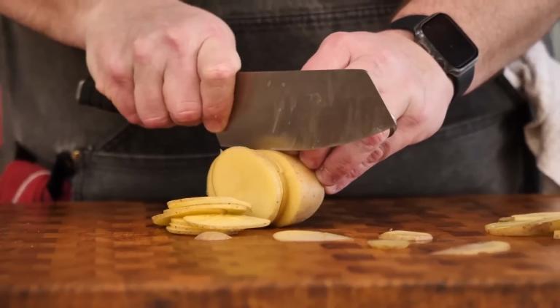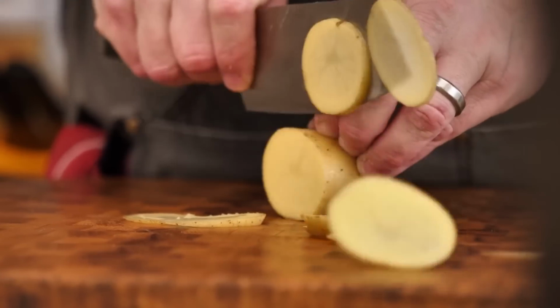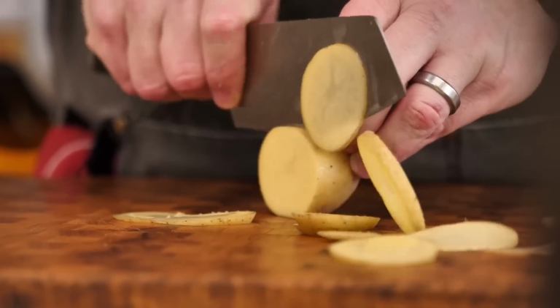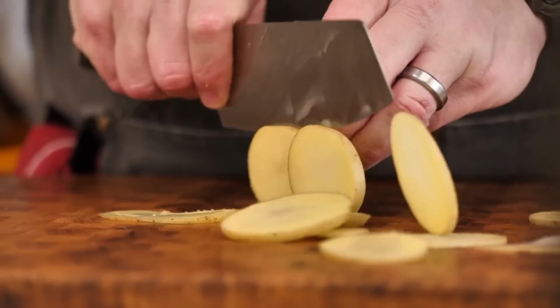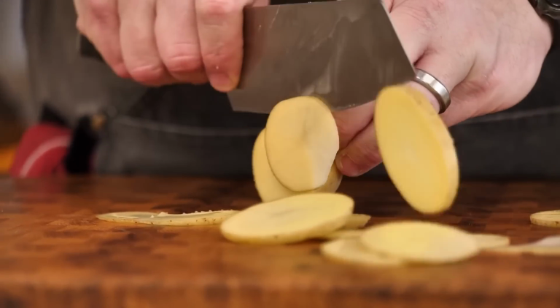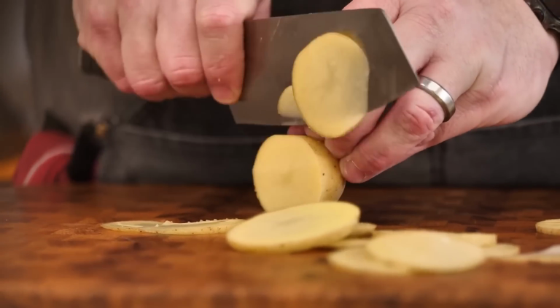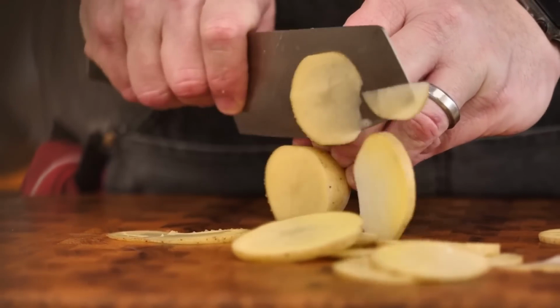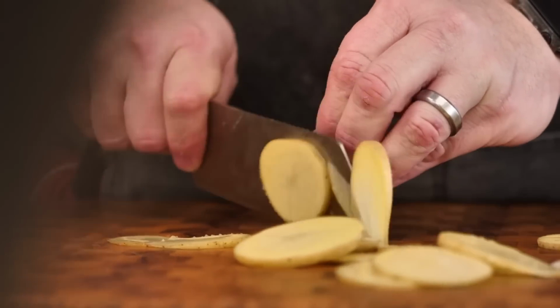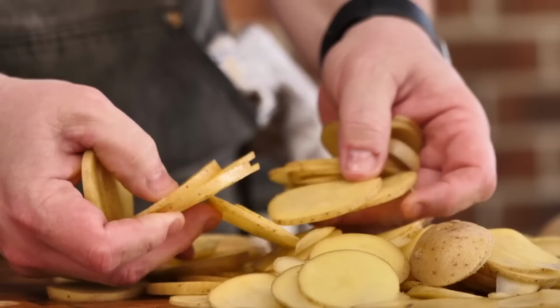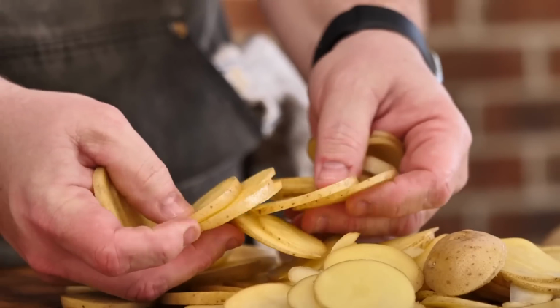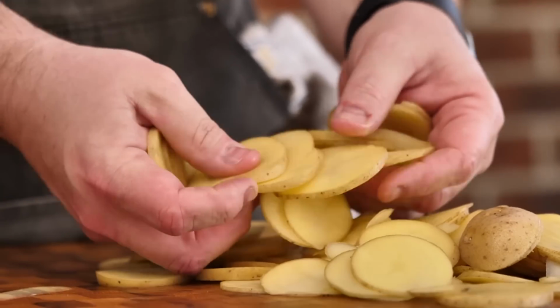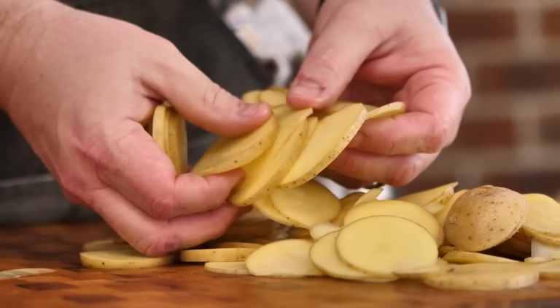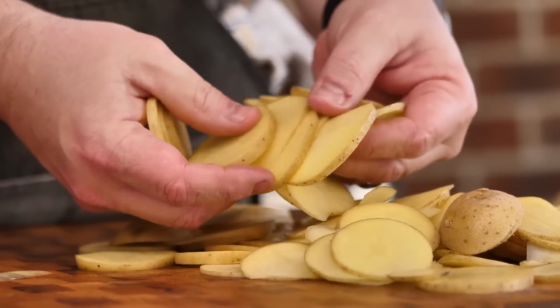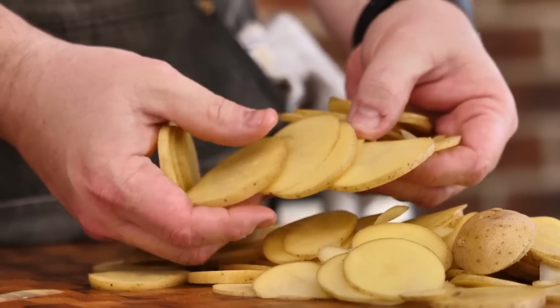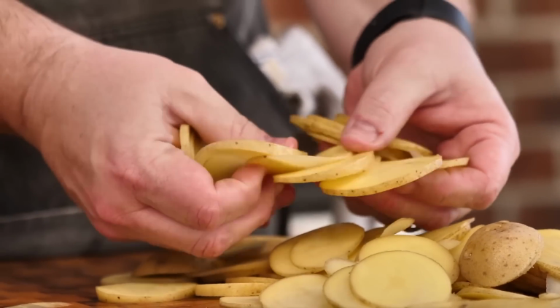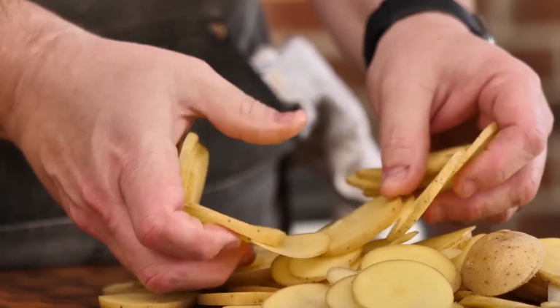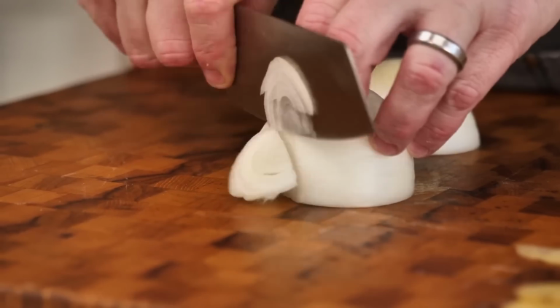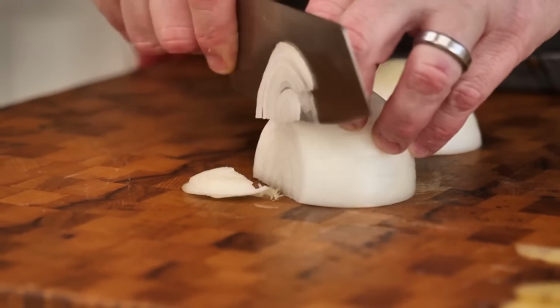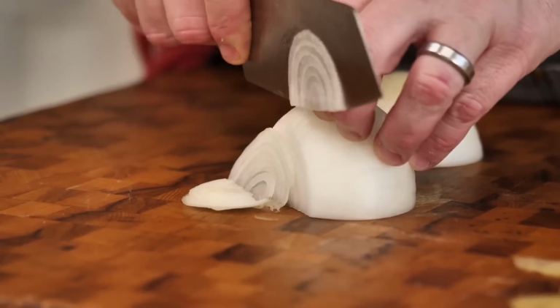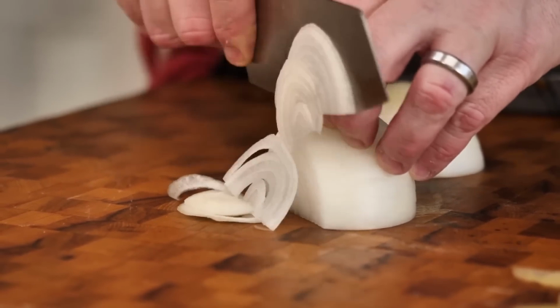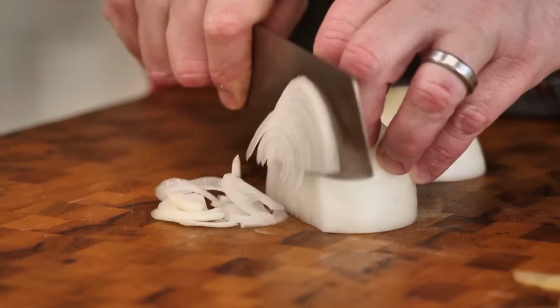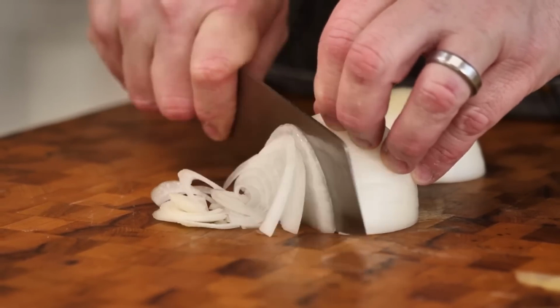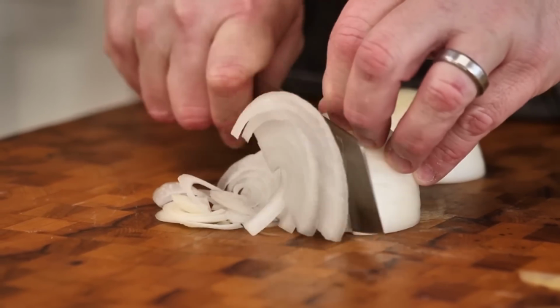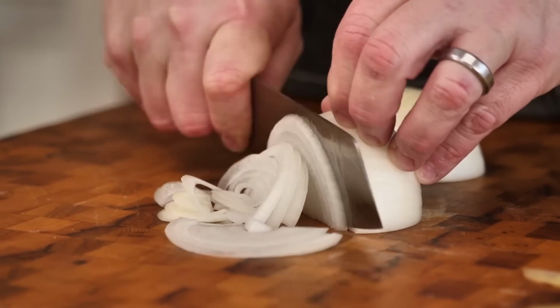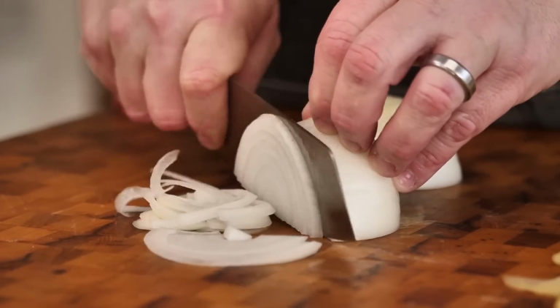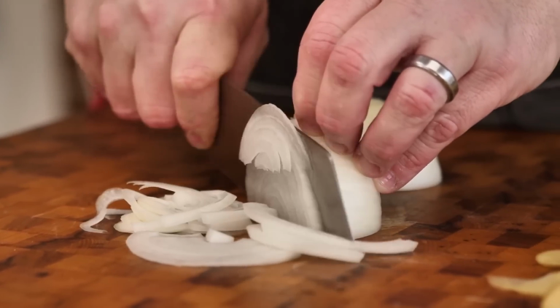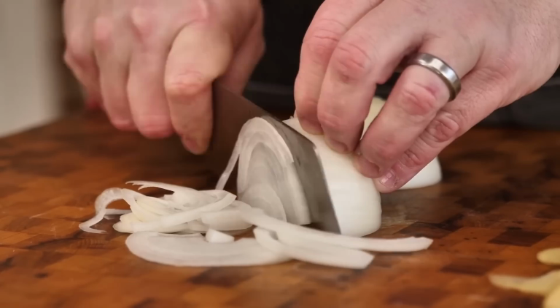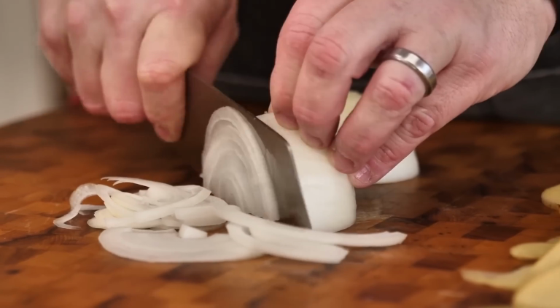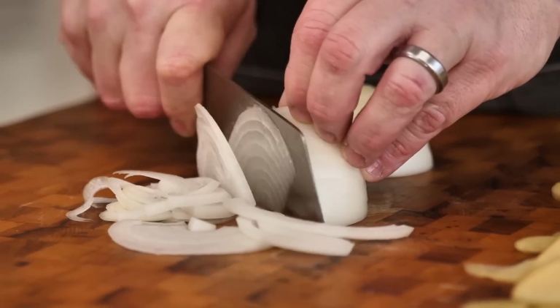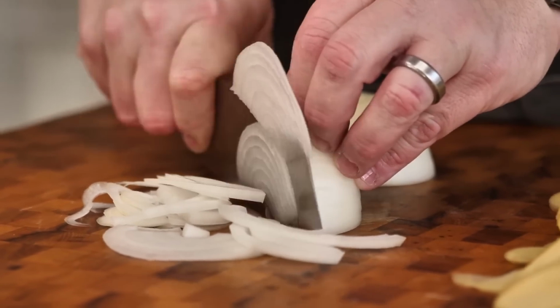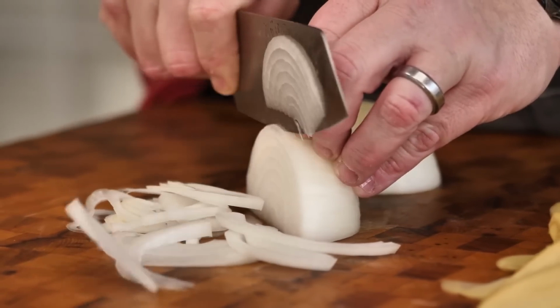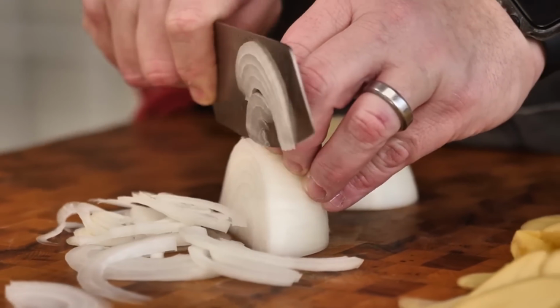These are Yukon Gold potatoes. I'm using about four to five potatoes and I just cut these in circles just like this. What I also like to add is a sweet onion — same thing here, just chop these up very thinly, and this goes well with the potatoes.